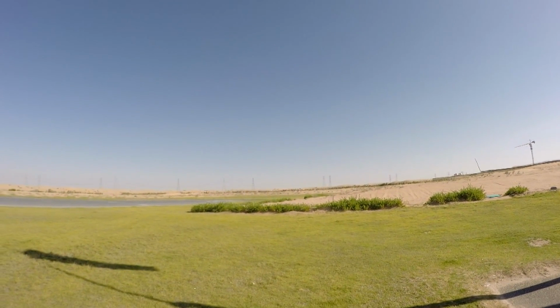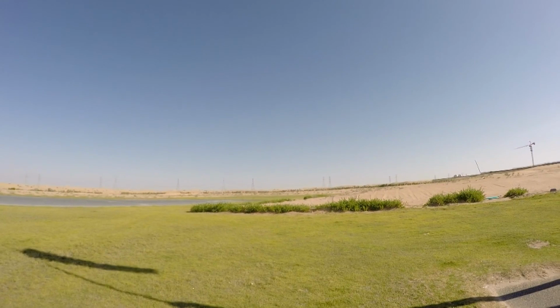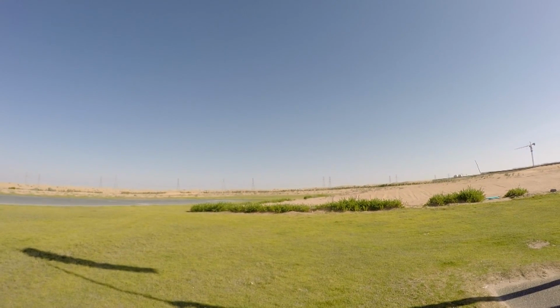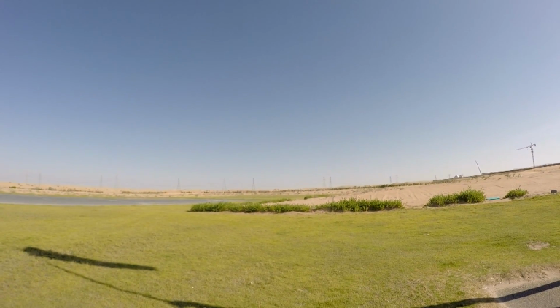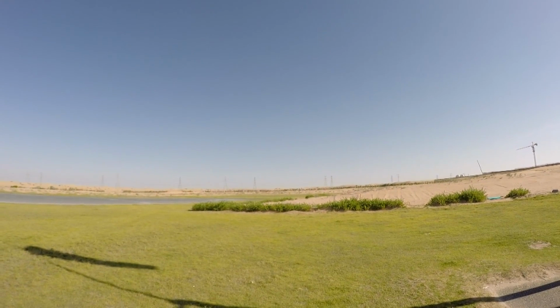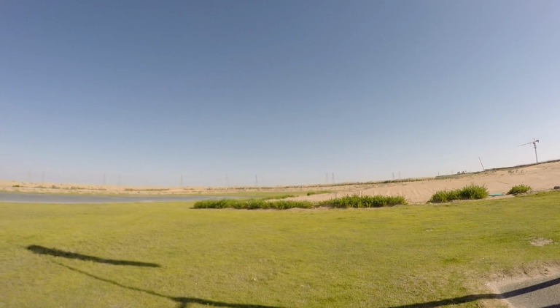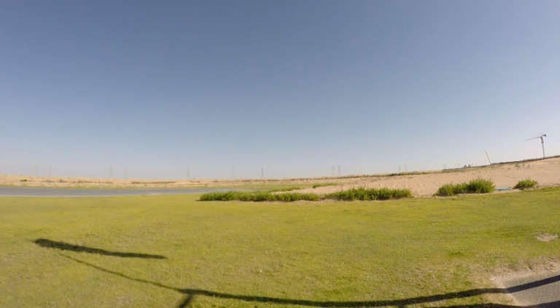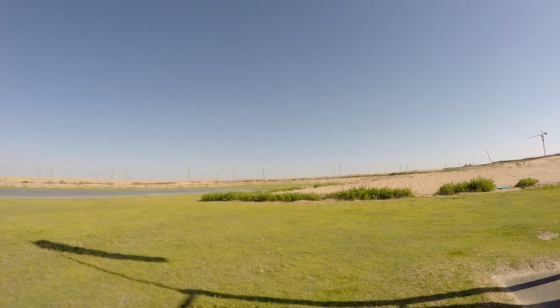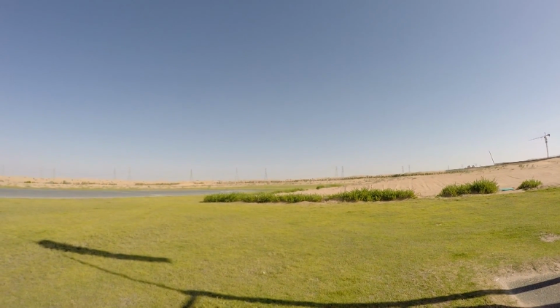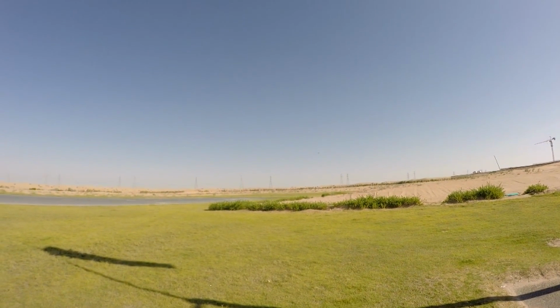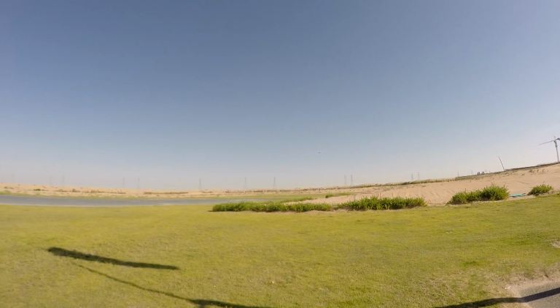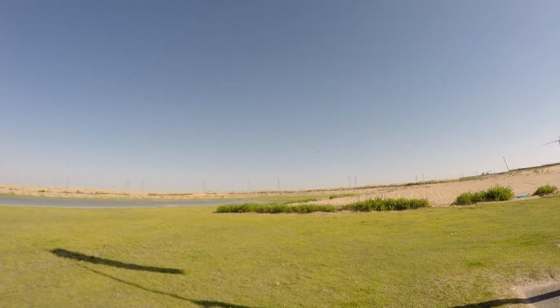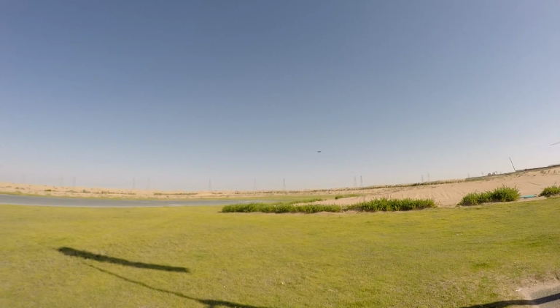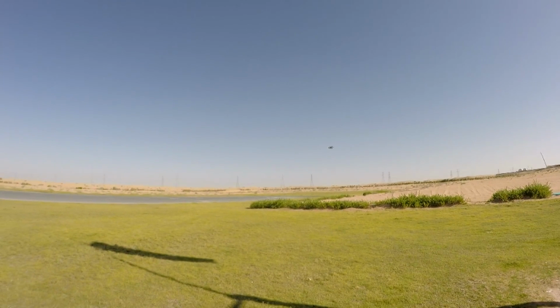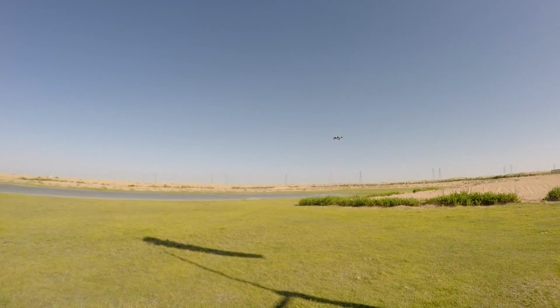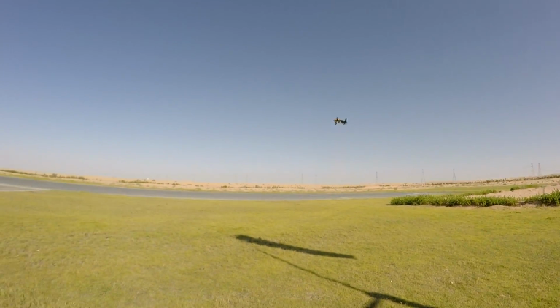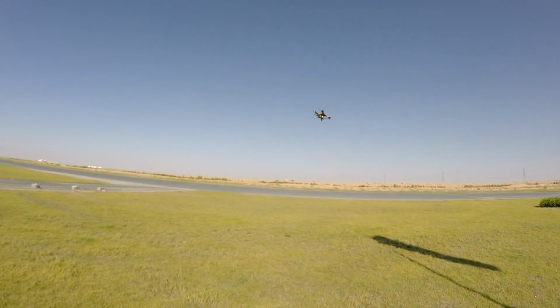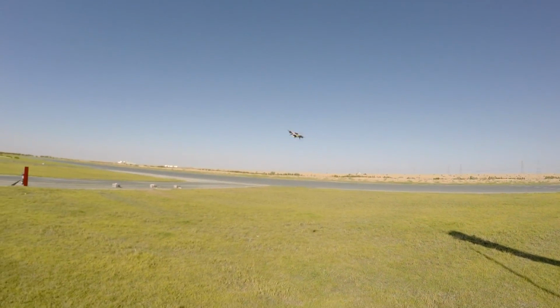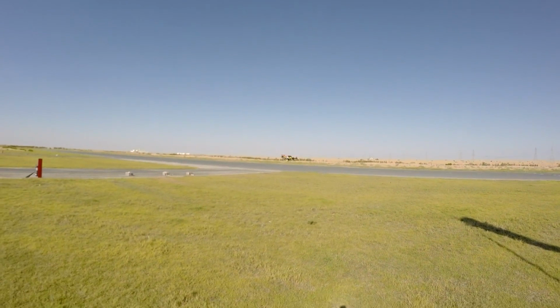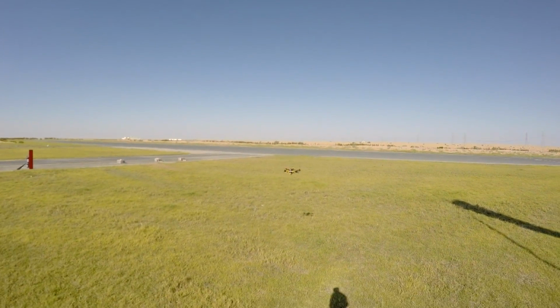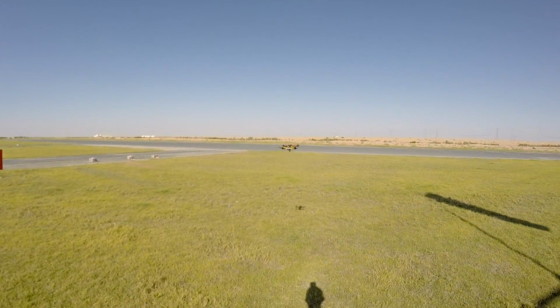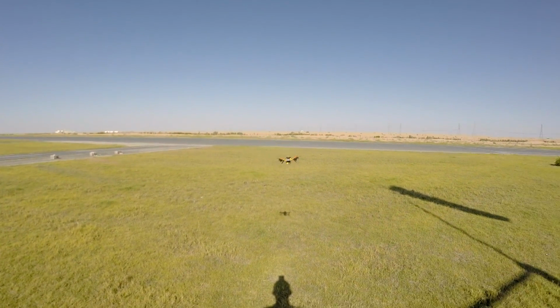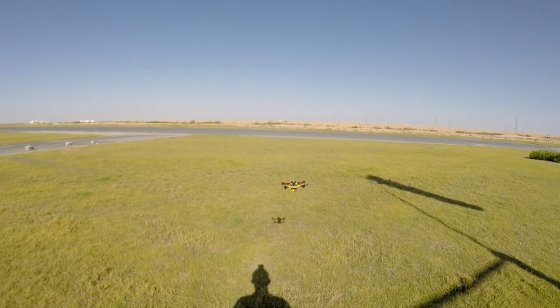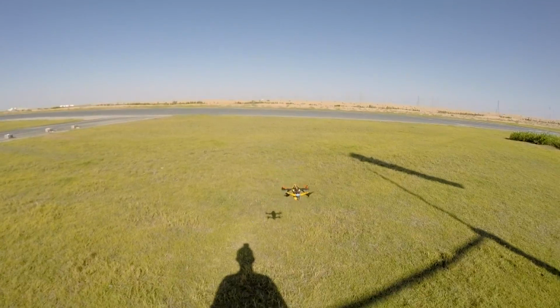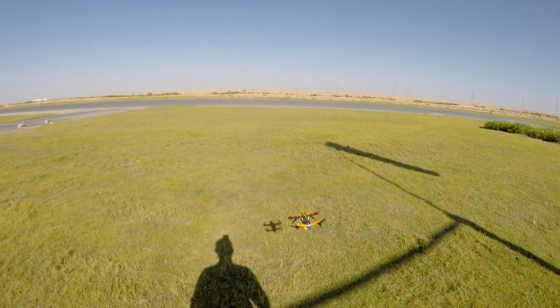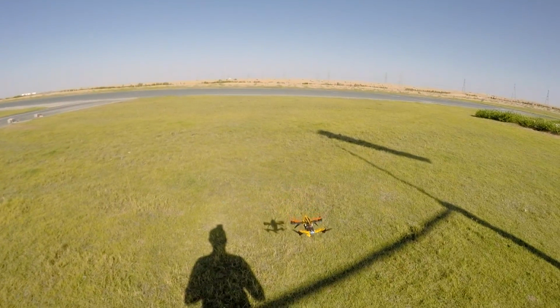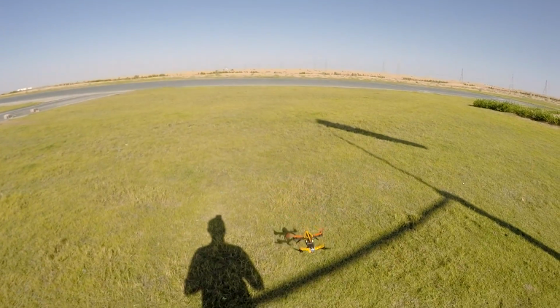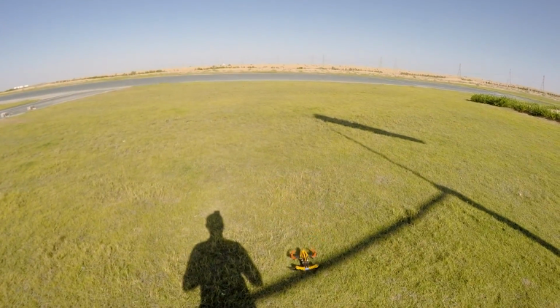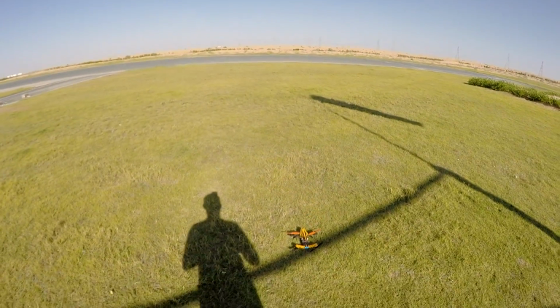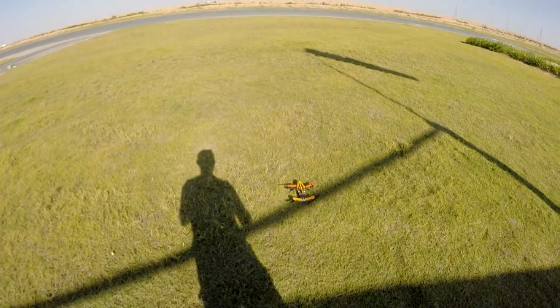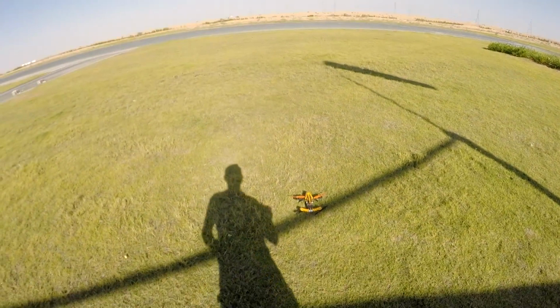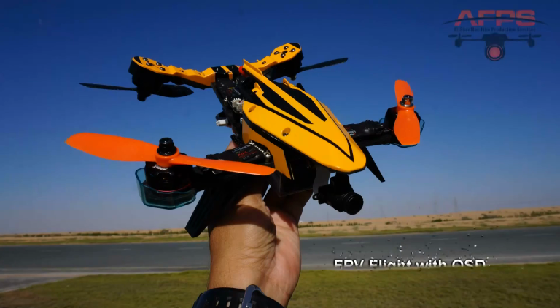Now I'm gonna have fun. Wait a minute — let me turn on the goggles and DVR to see the flight footage, to see the performance of the video transmission. And then I'm gonna have fun.